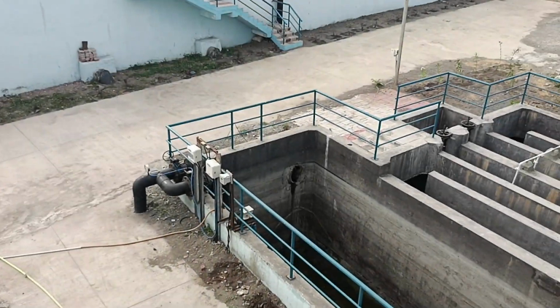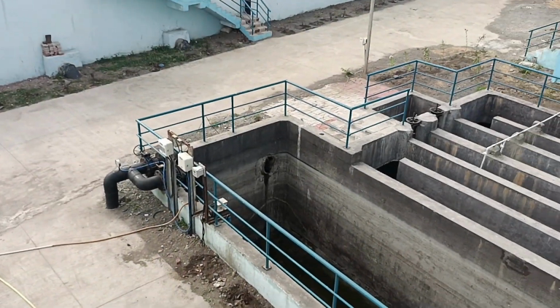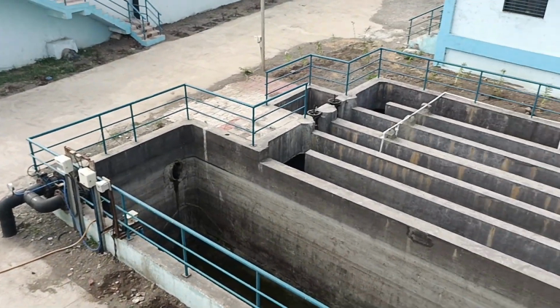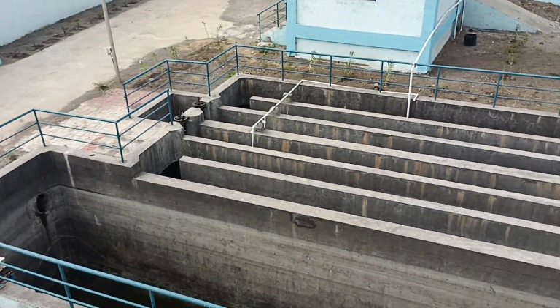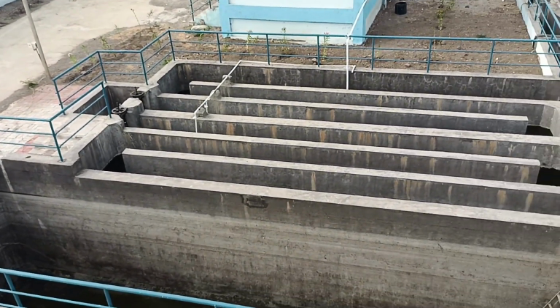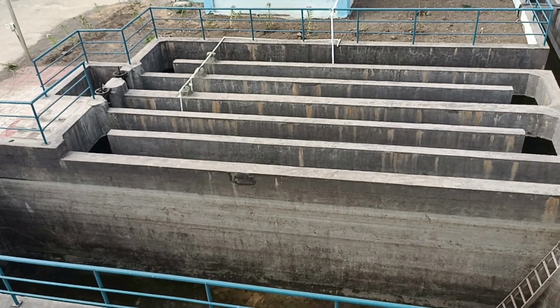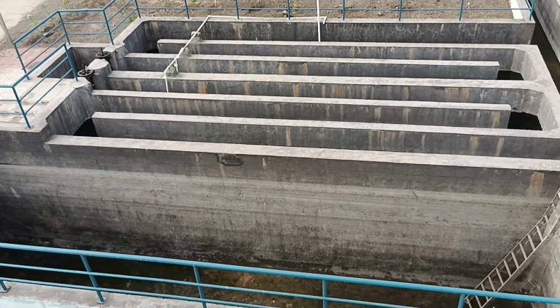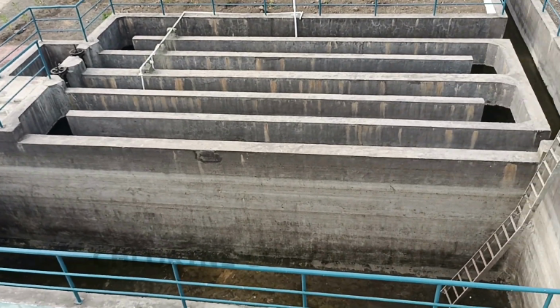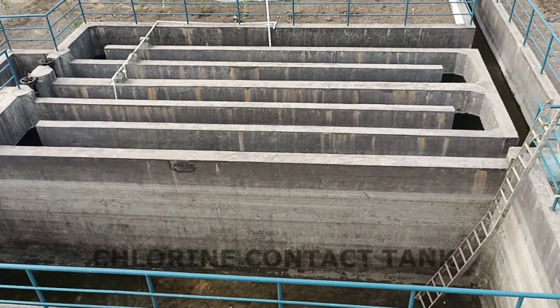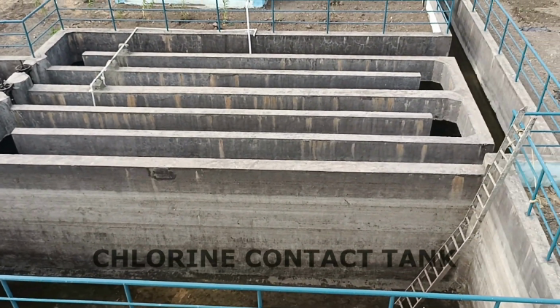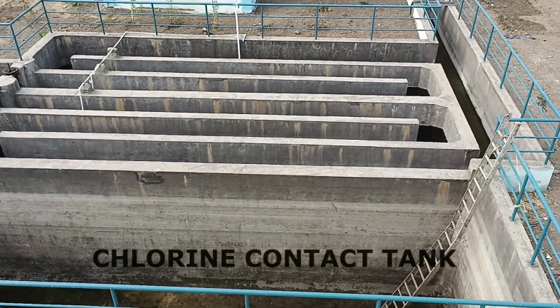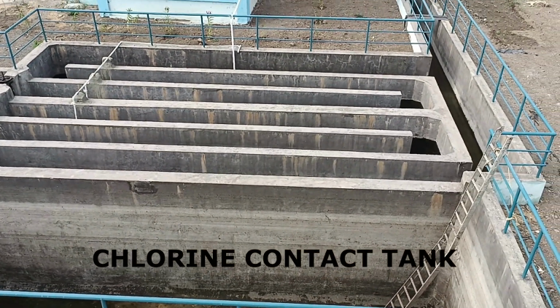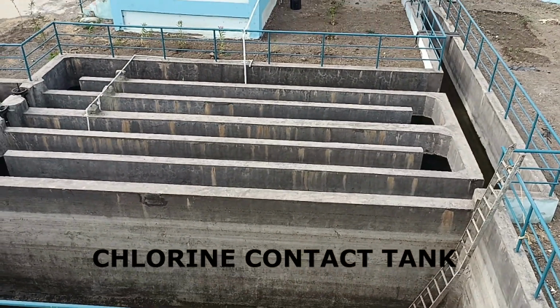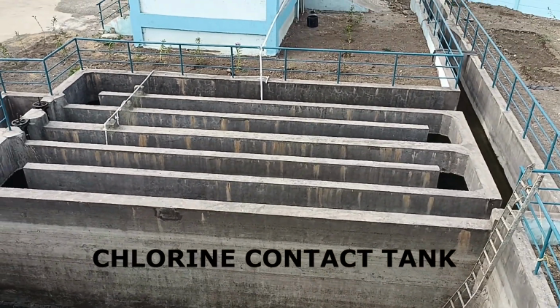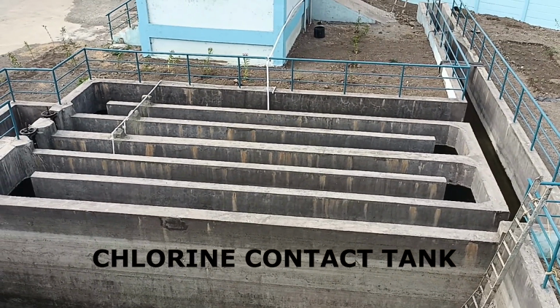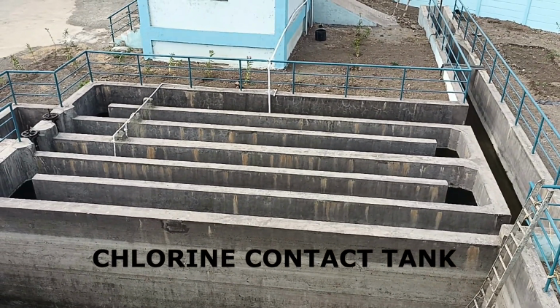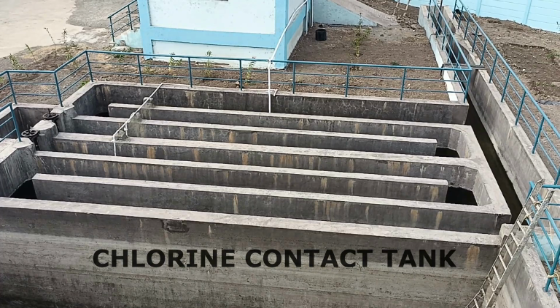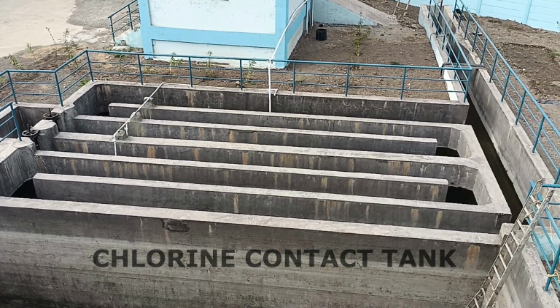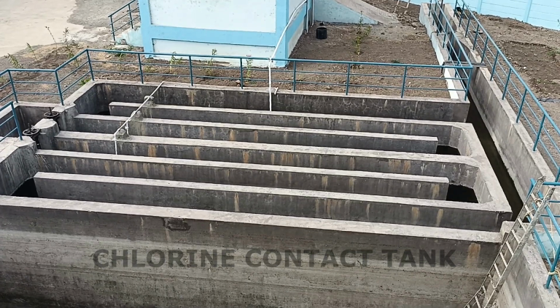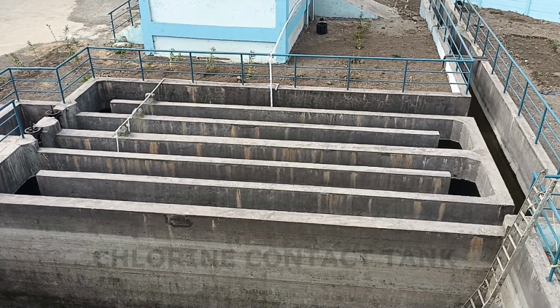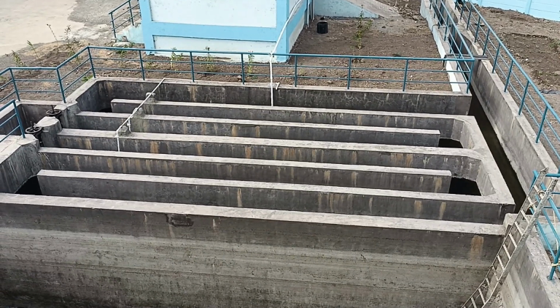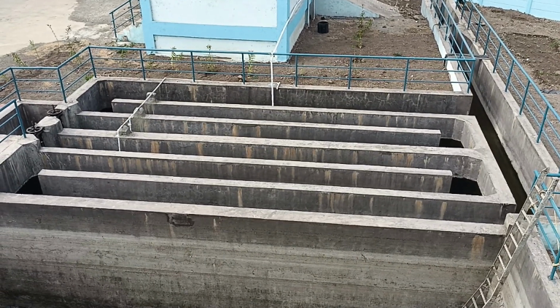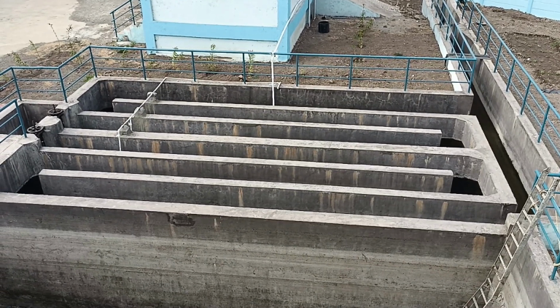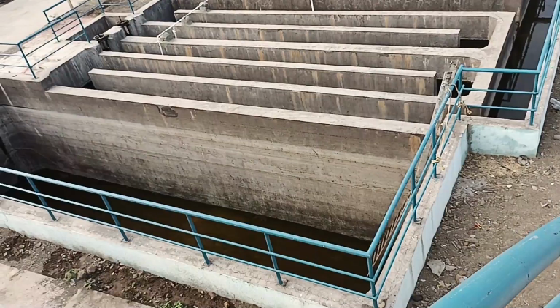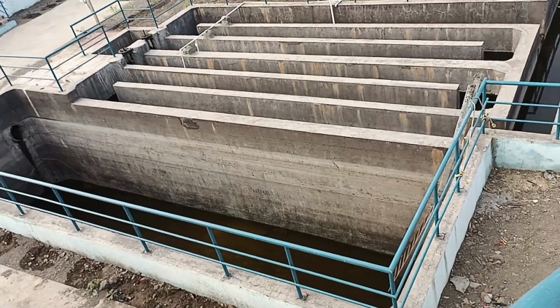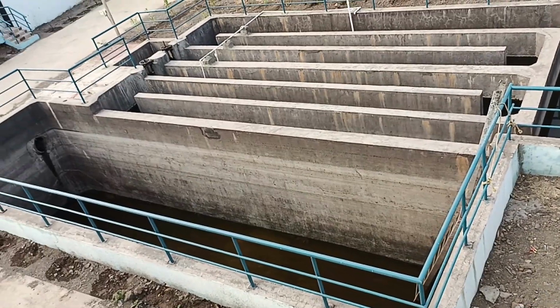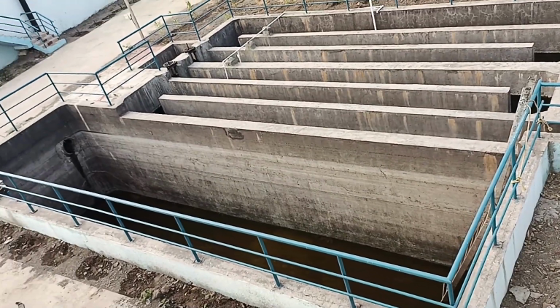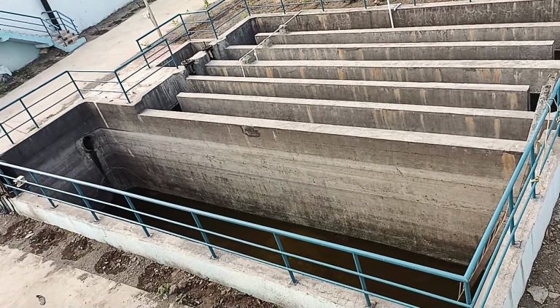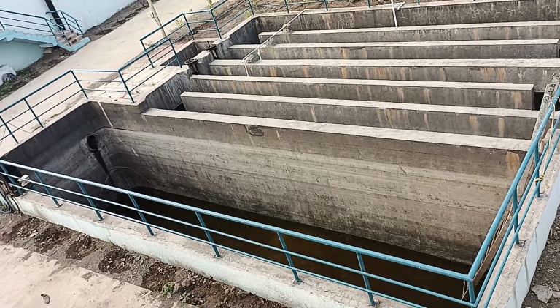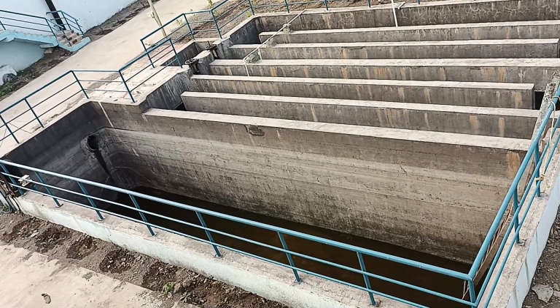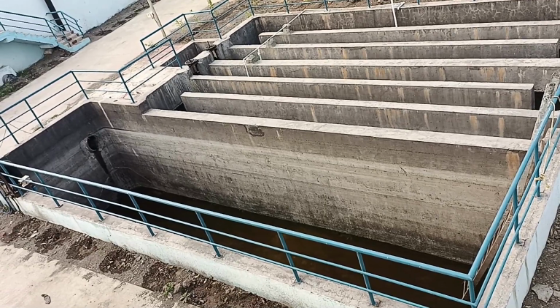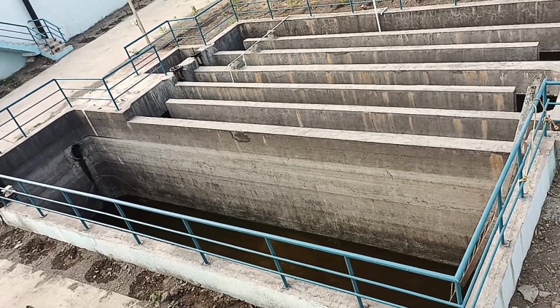Water from BM2 is collected in the chlorine contact tank, where disinfection of water takes place. From the chlorine contact tank, the treated water is discharged into a receiving water body.